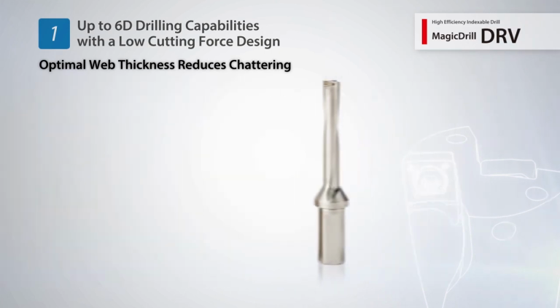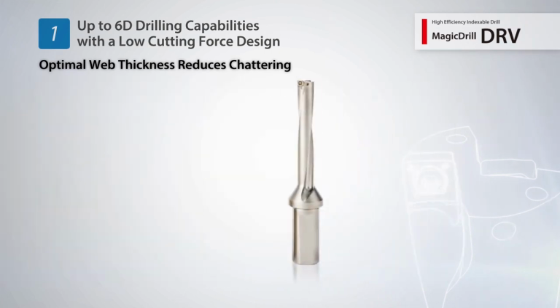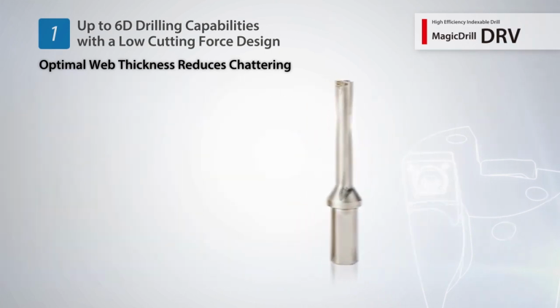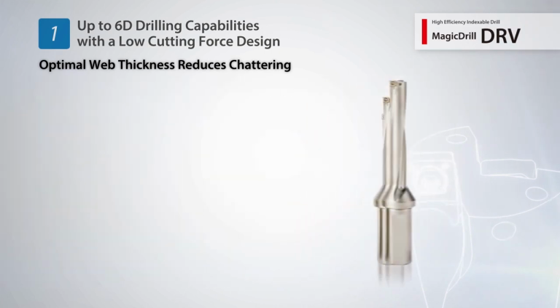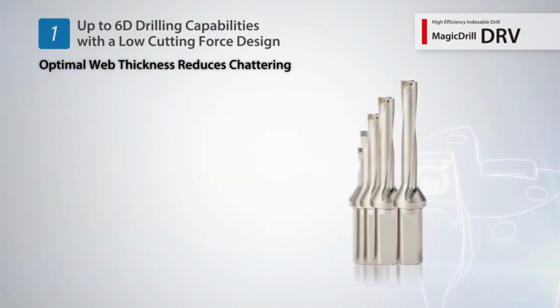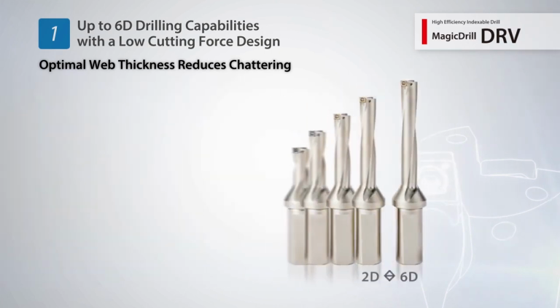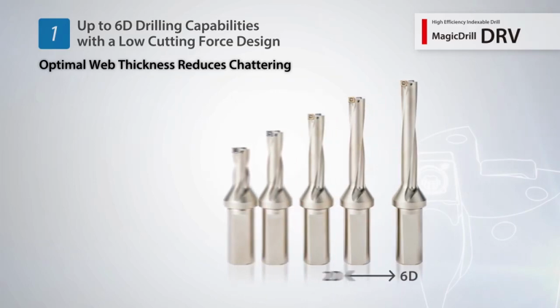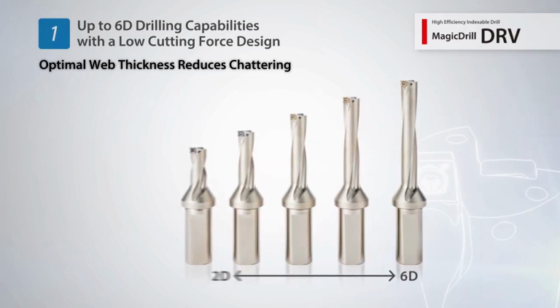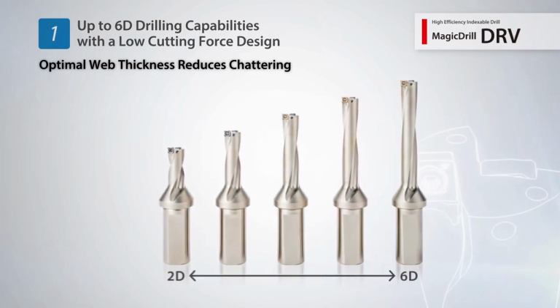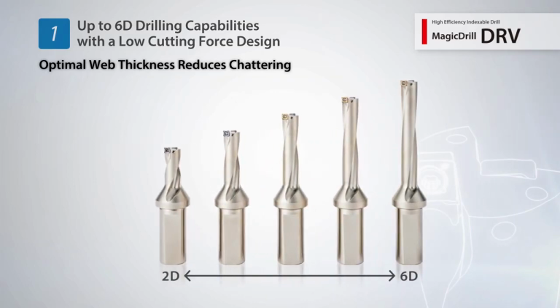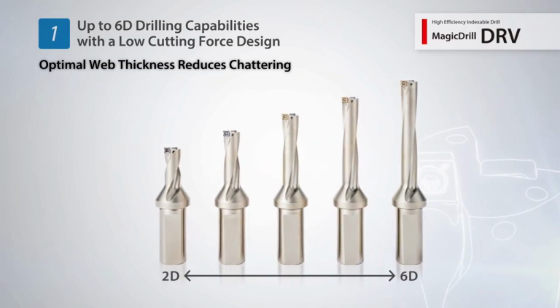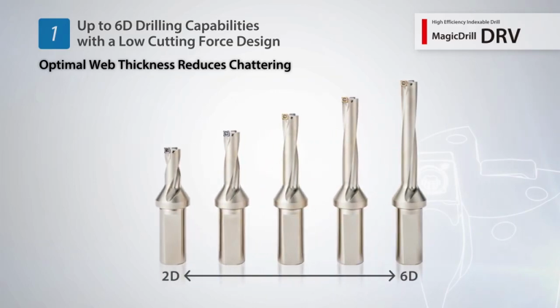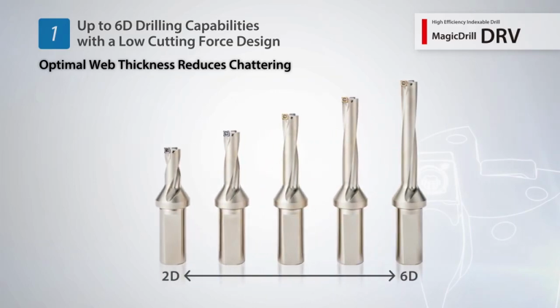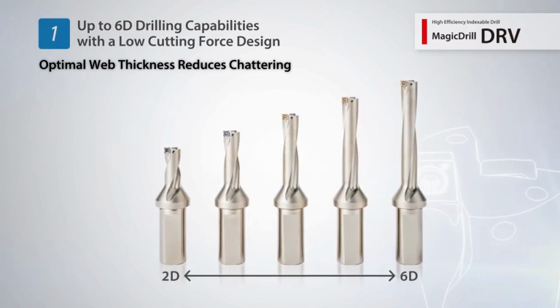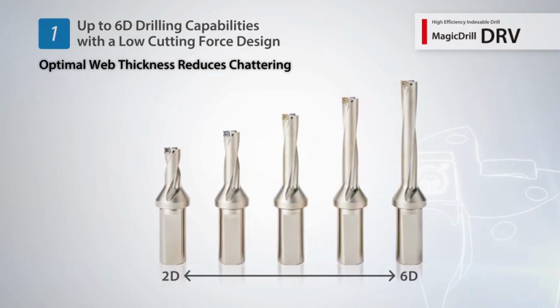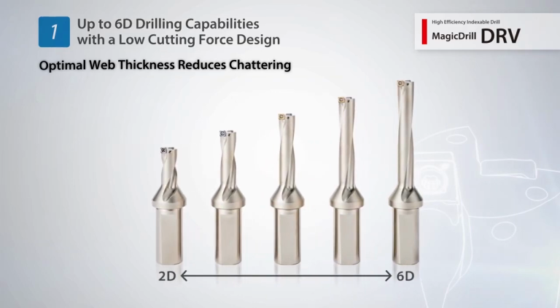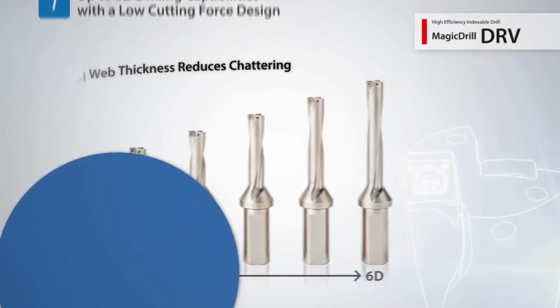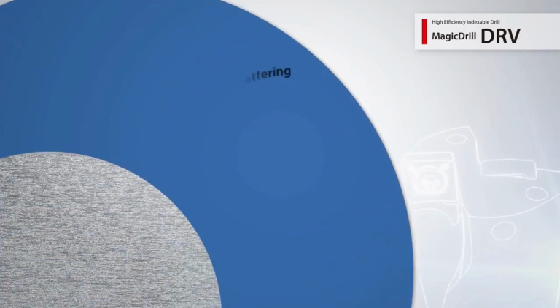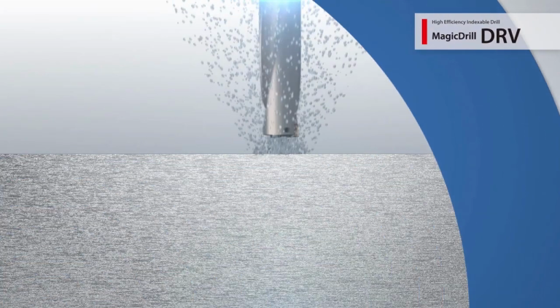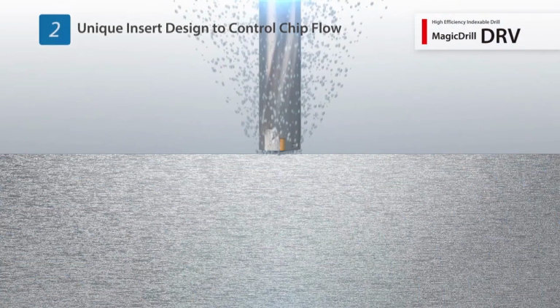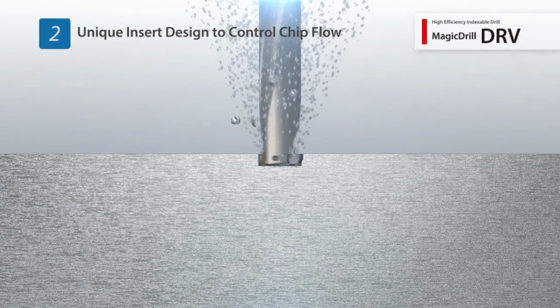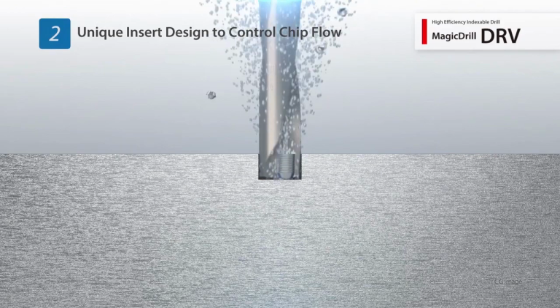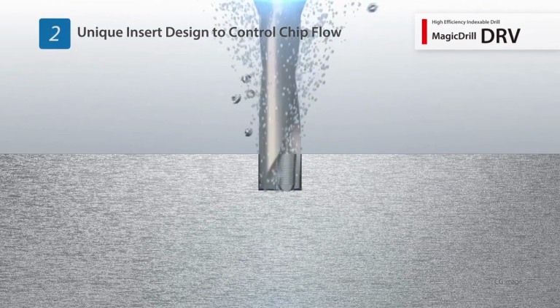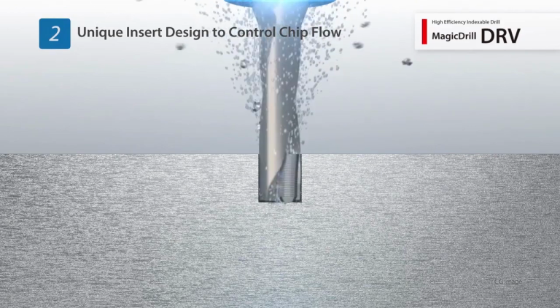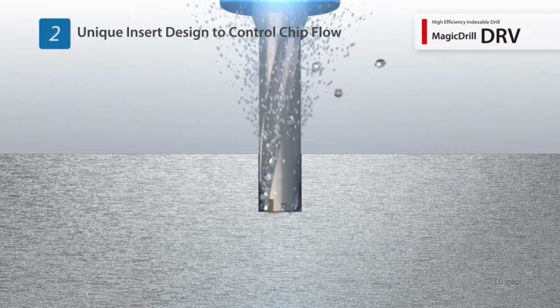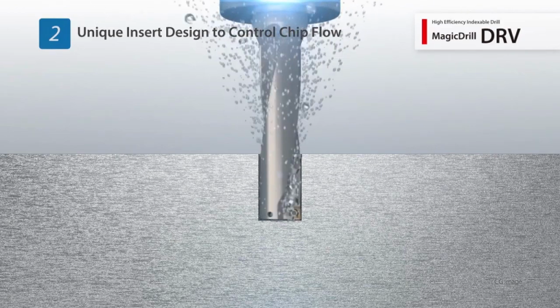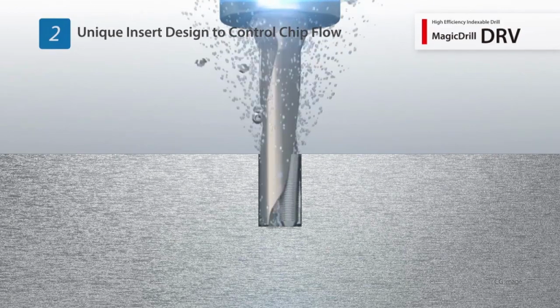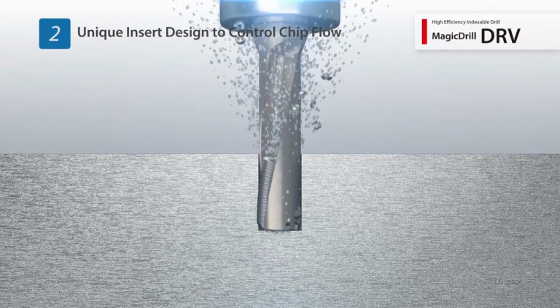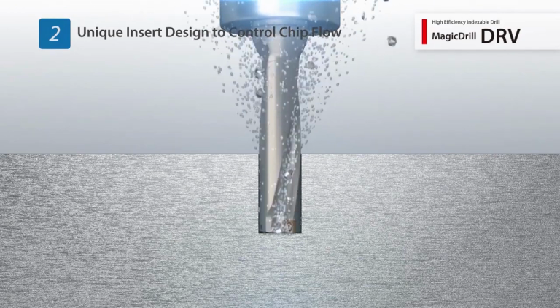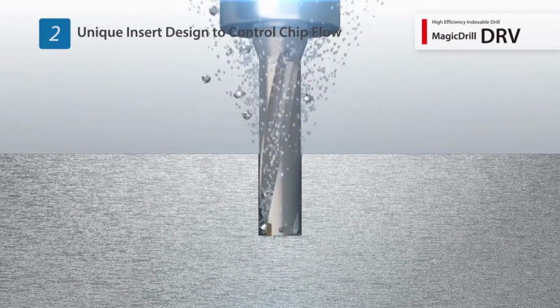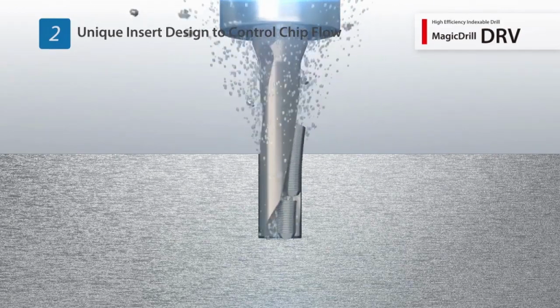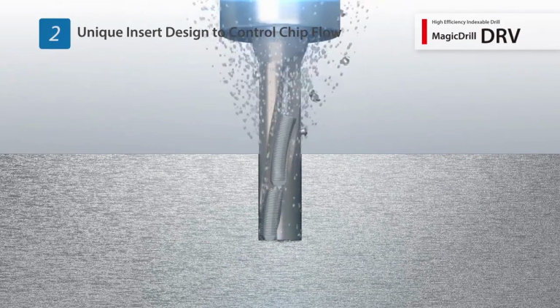The 2D to 6D drilling lineup offers stable drilling at each depth. The DRV controls chip evacuation with a unique insert design.